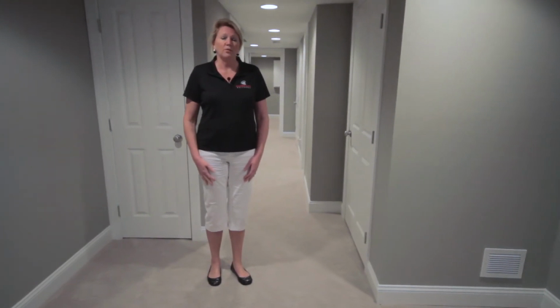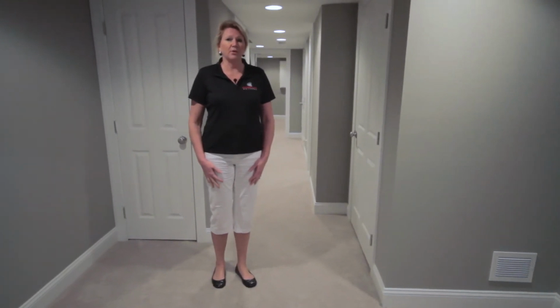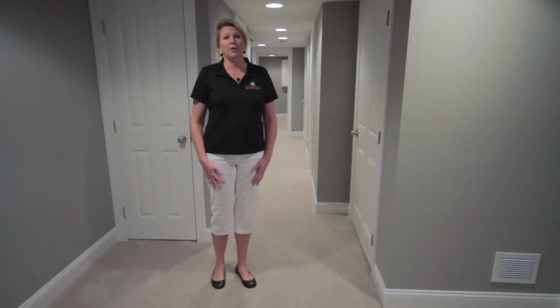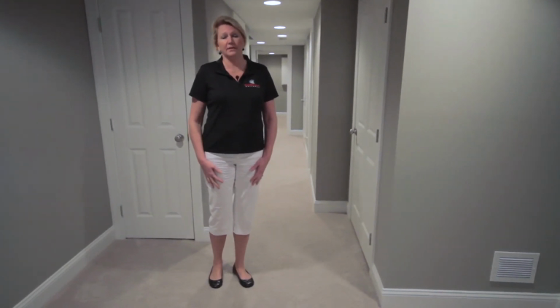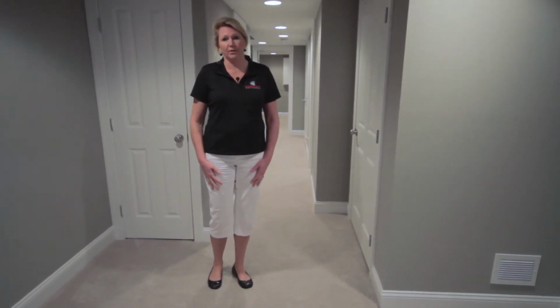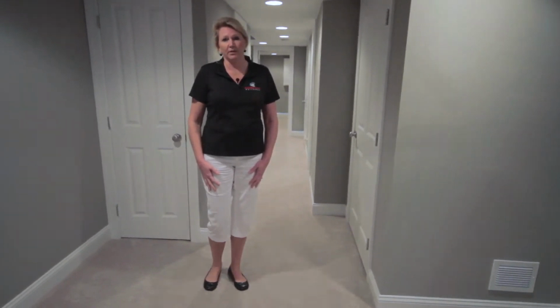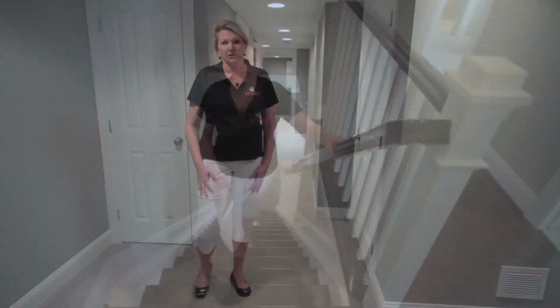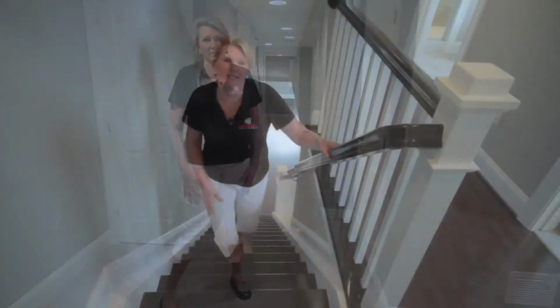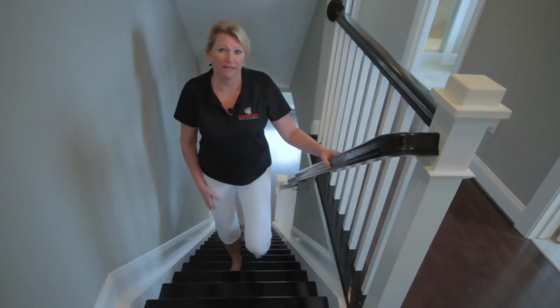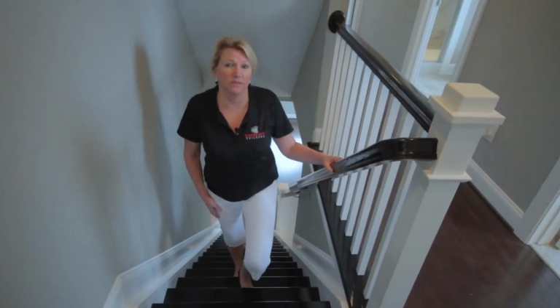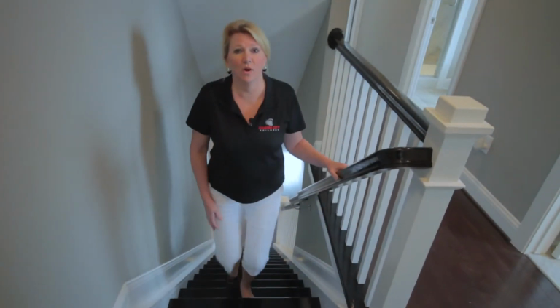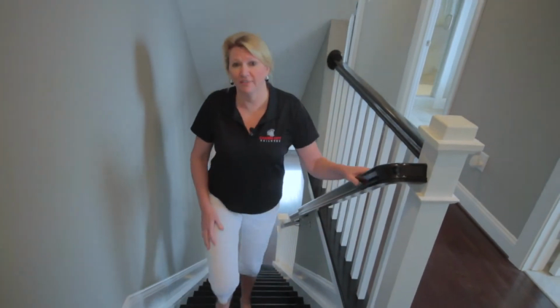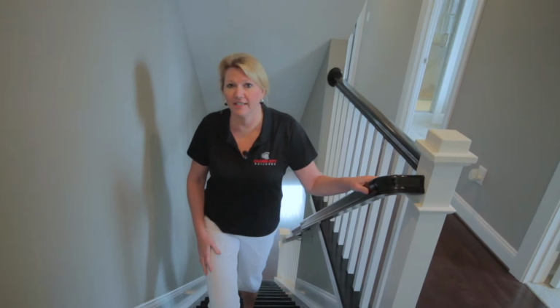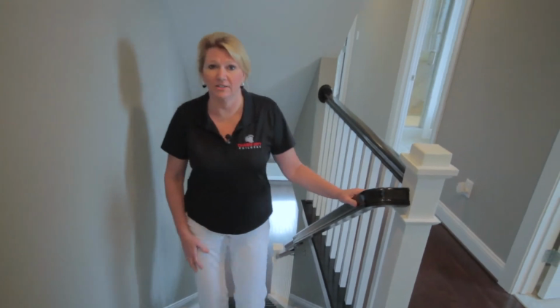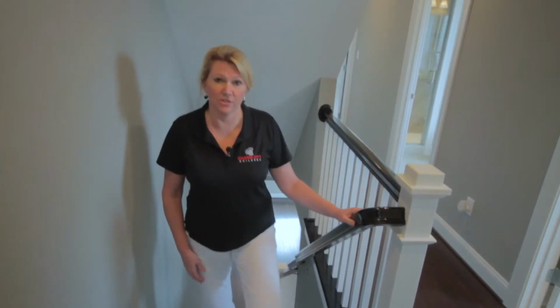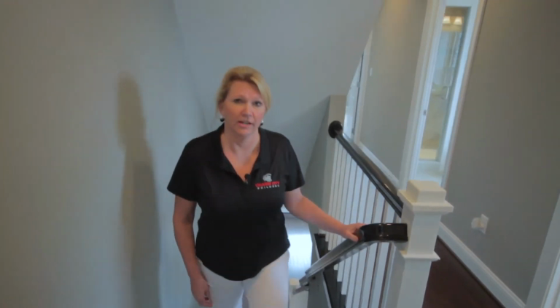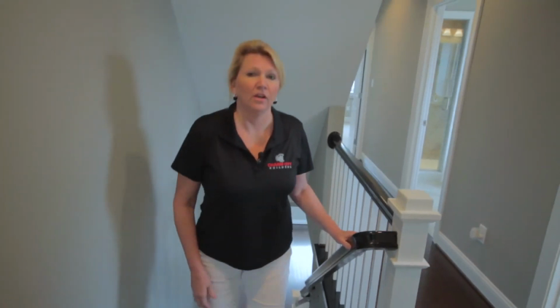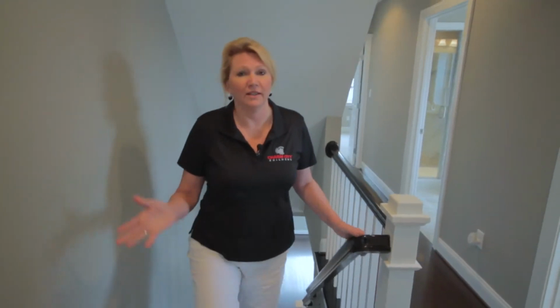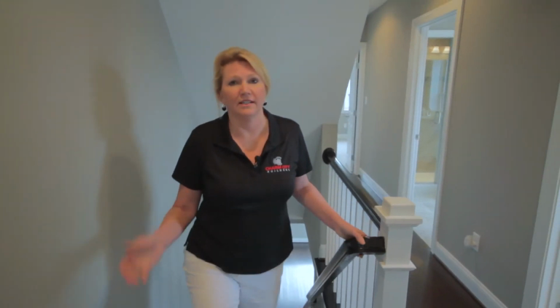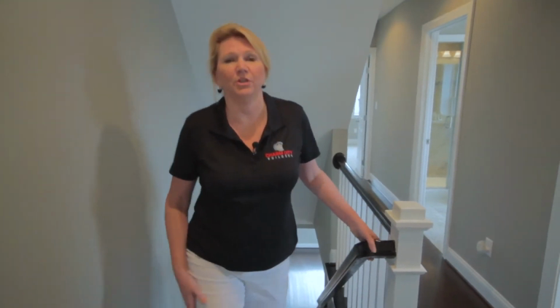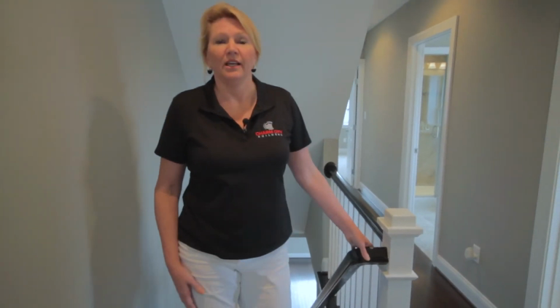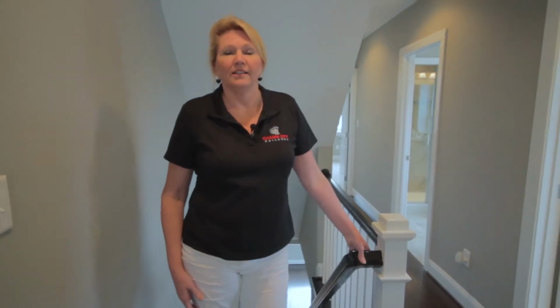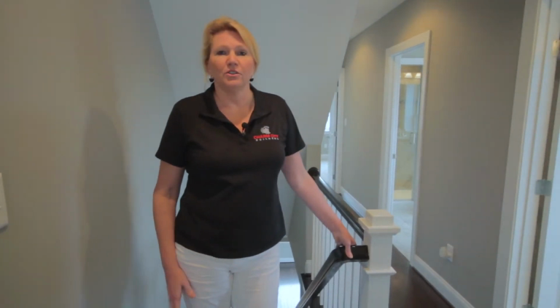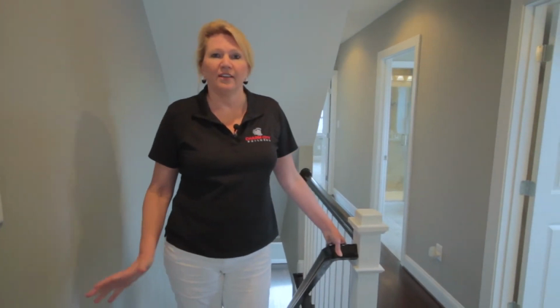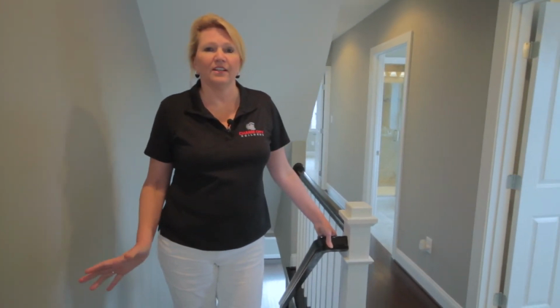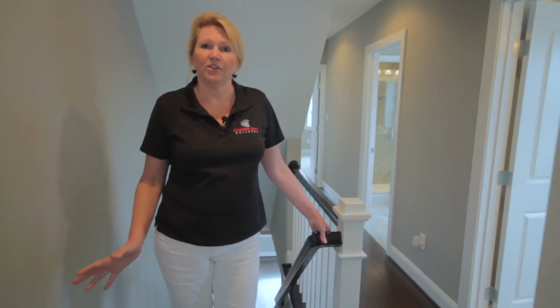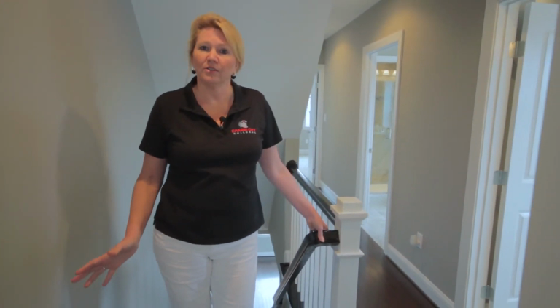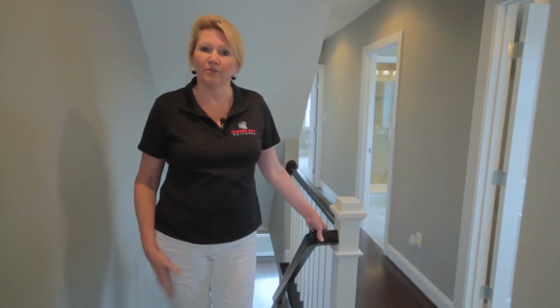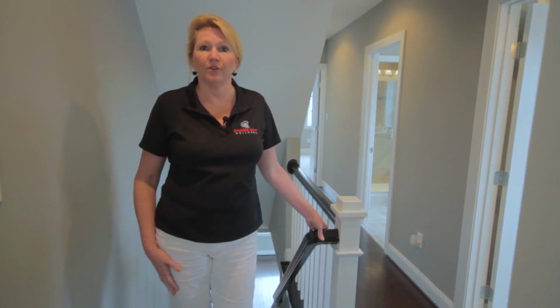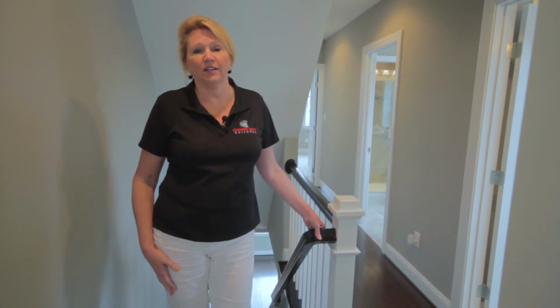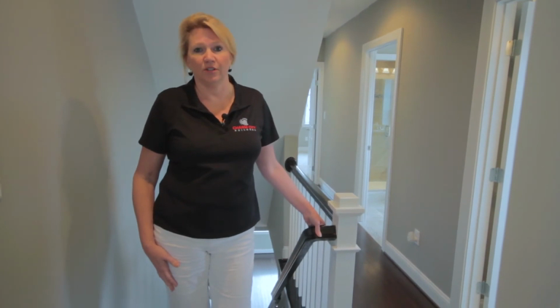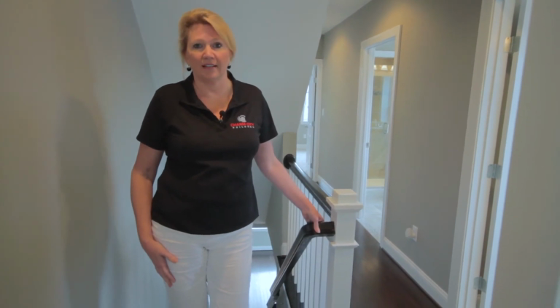Now we're going to go up to the top floor. One of the nice things about this home is it does qualify for the 10-year tax credit. What that does for you is offers you a saving of several hundred dollars a month for the first 10 years on your taxes.